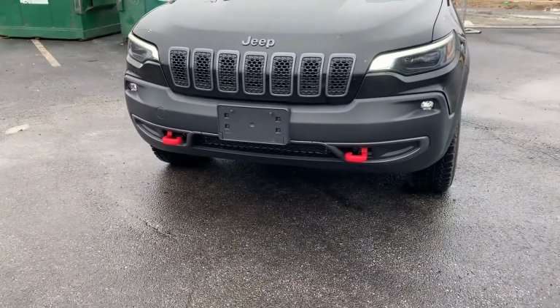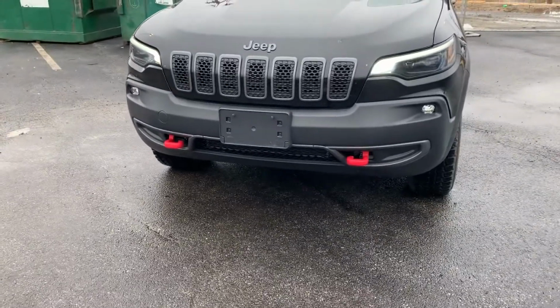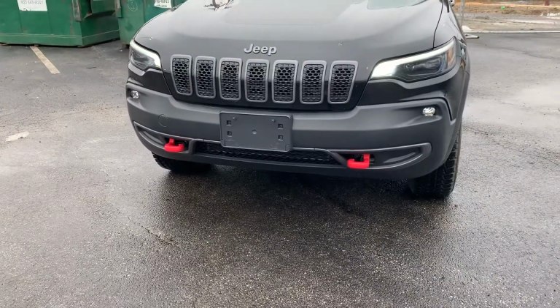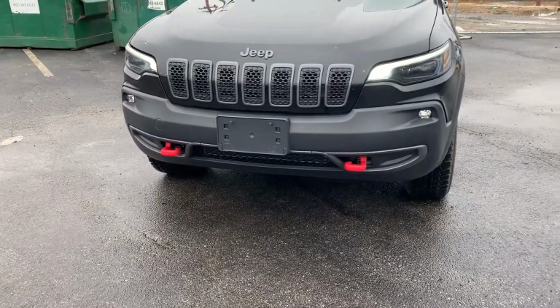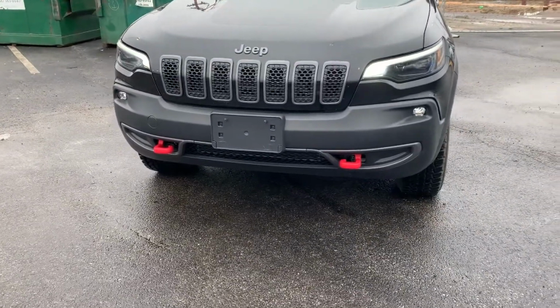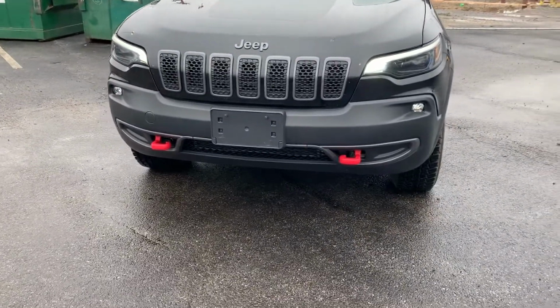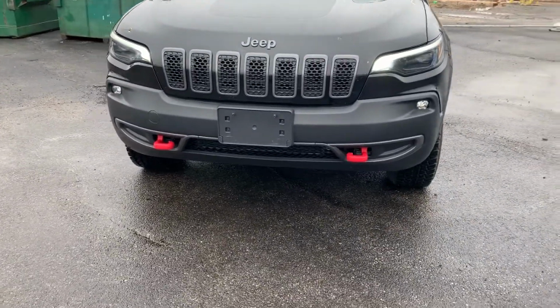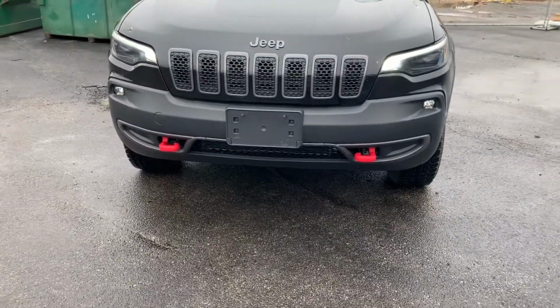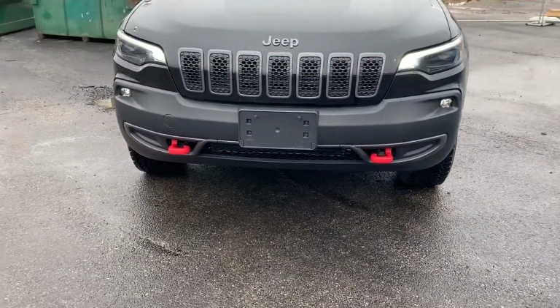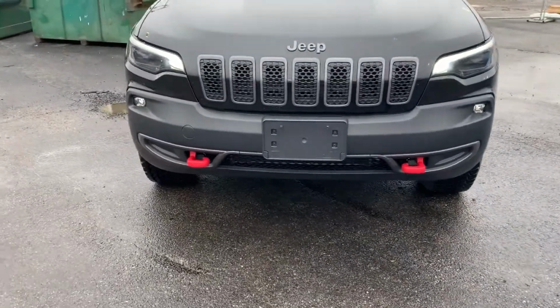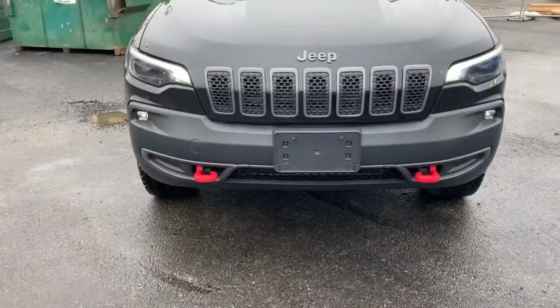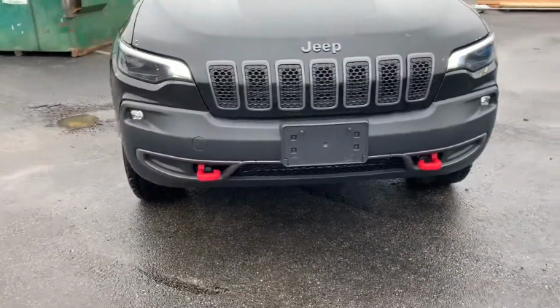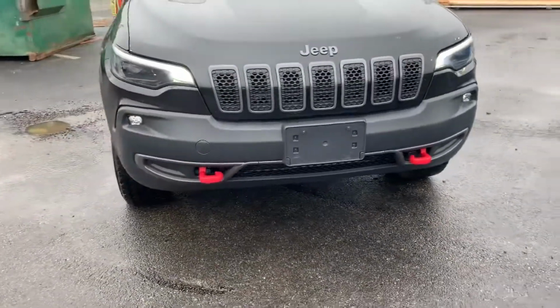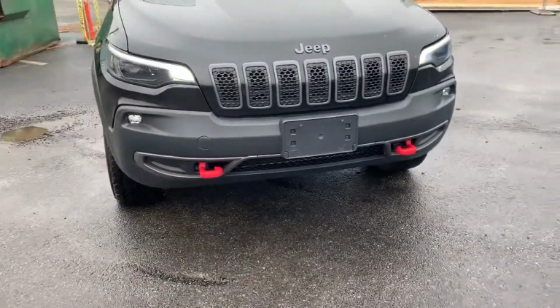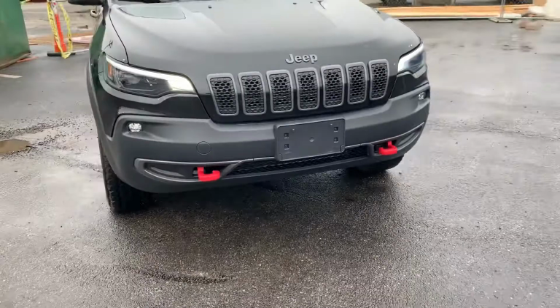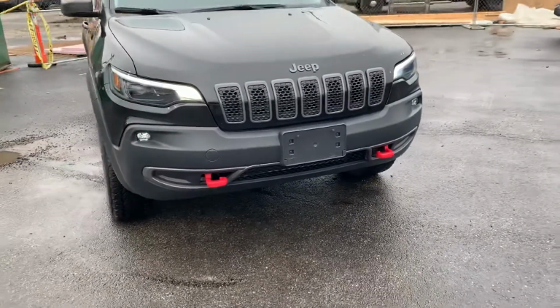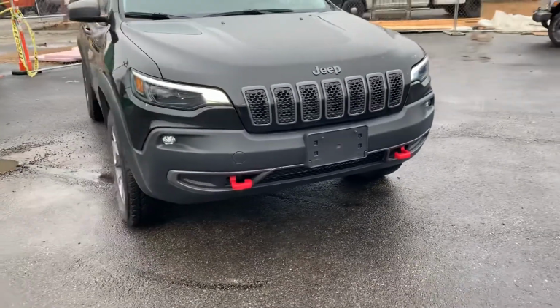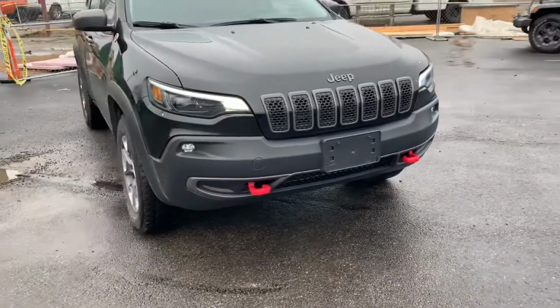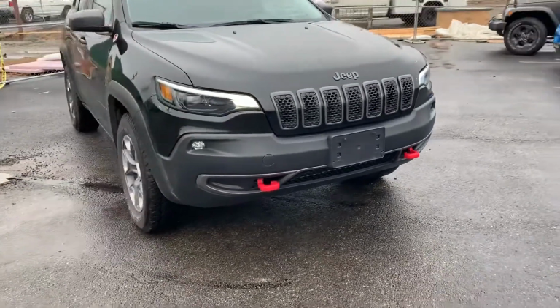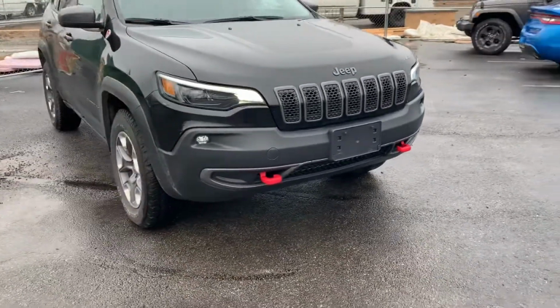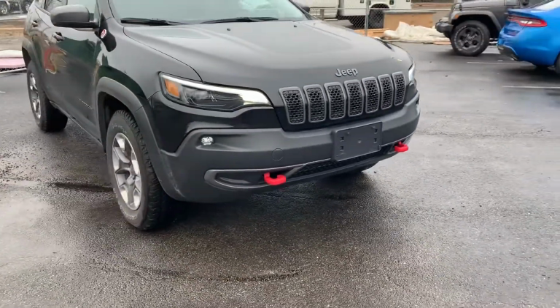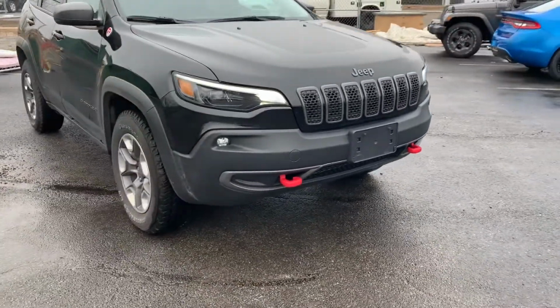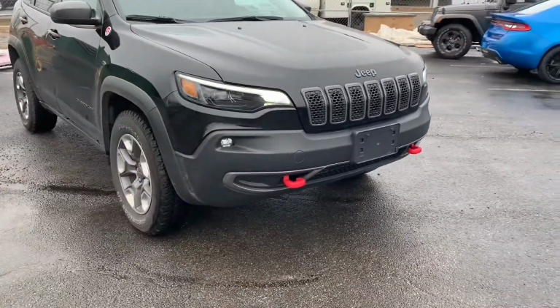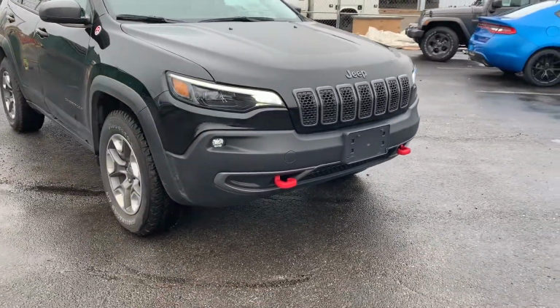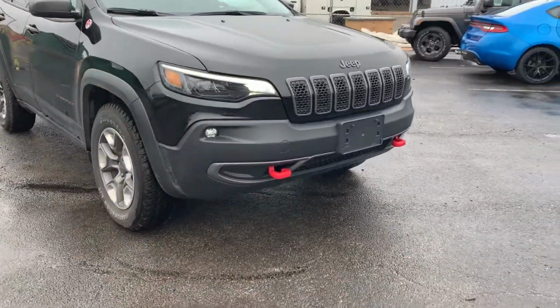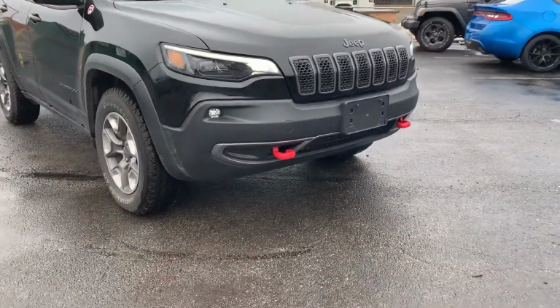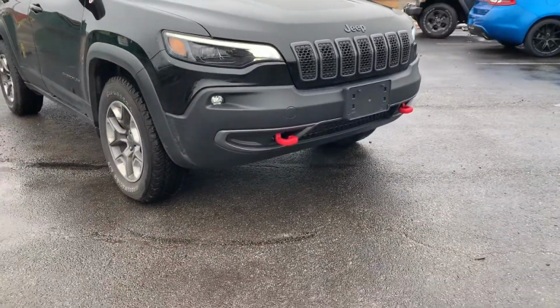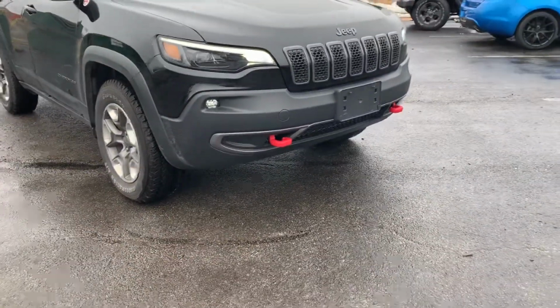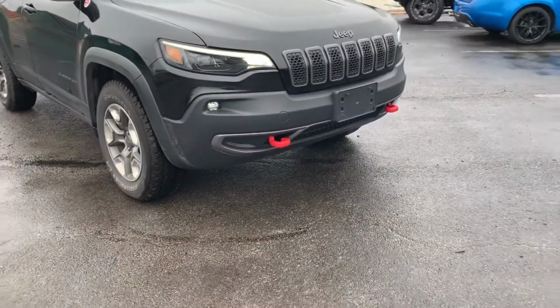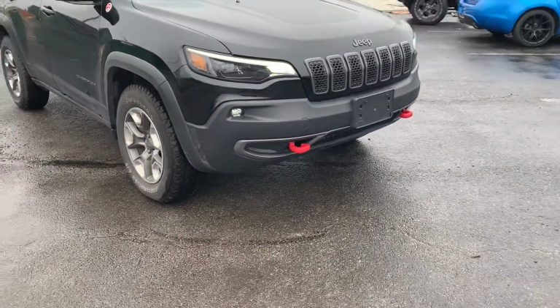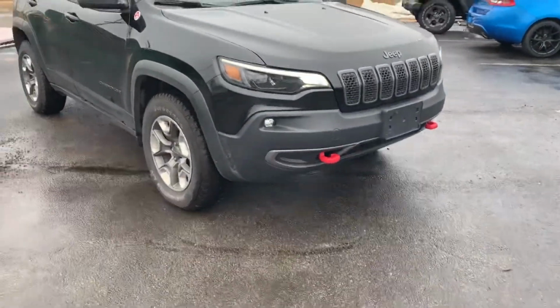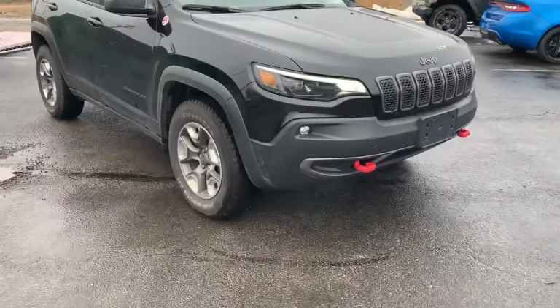In the front here, with the Trailhawk package, you've got the red tow hooks. The new Jeep has the updated LED lights, which gives it a very aggressive look.